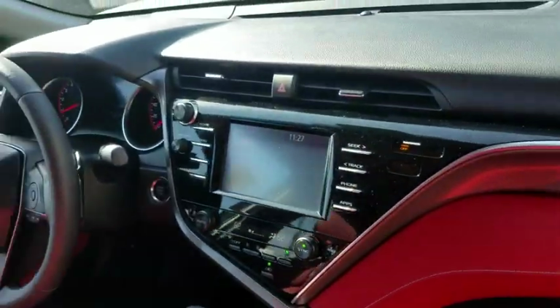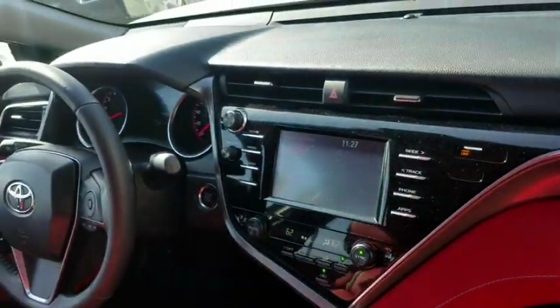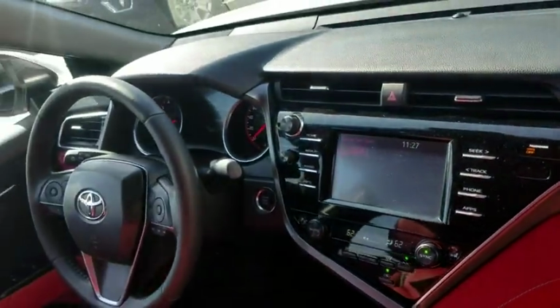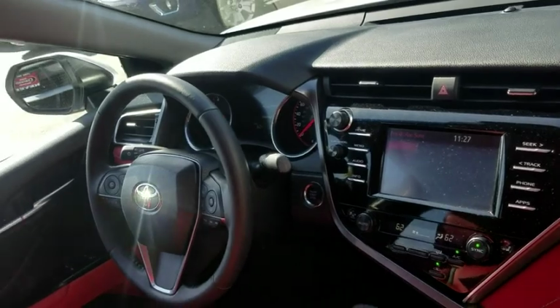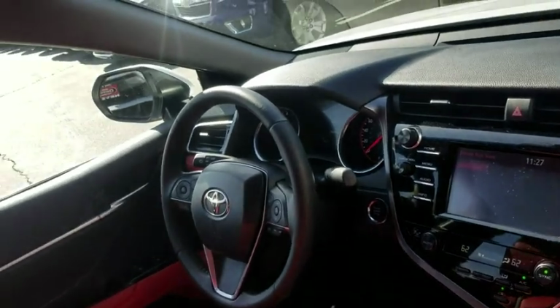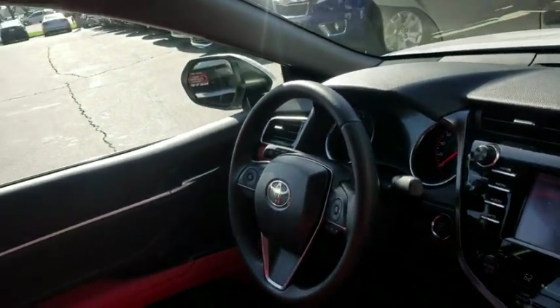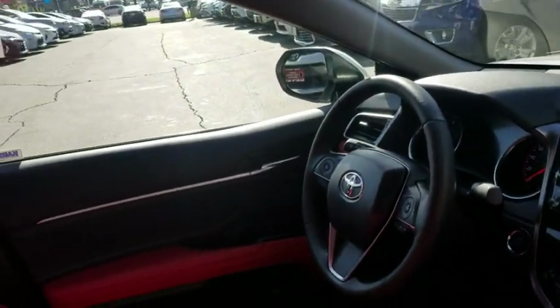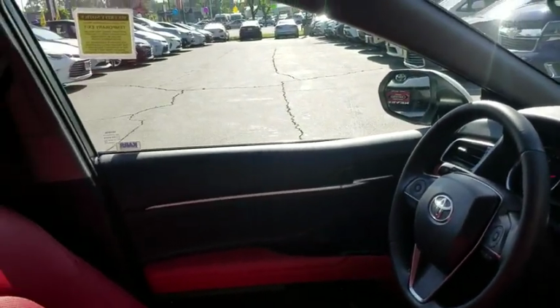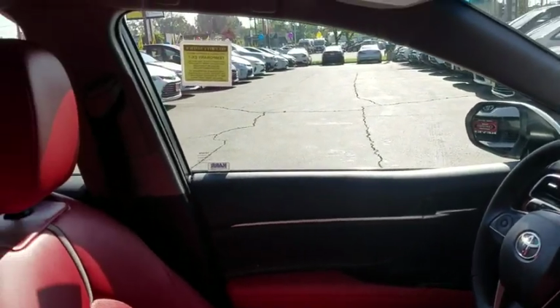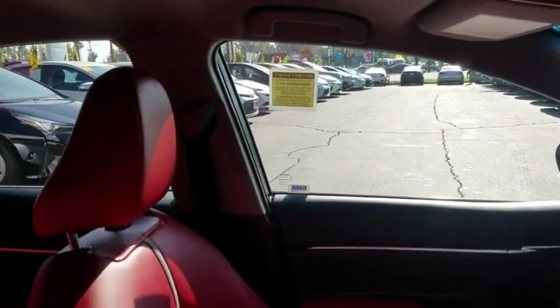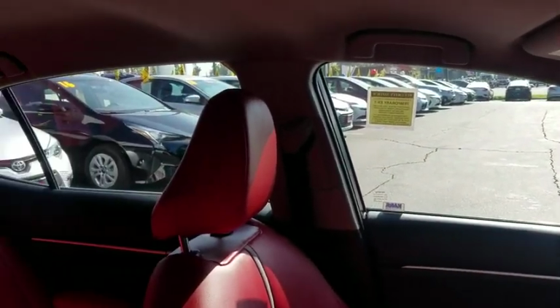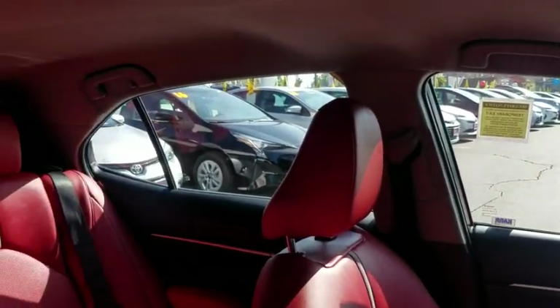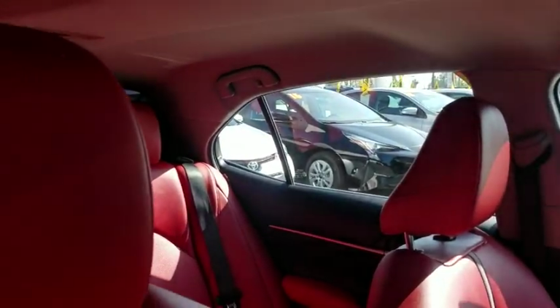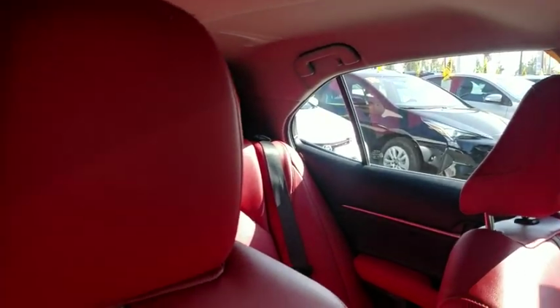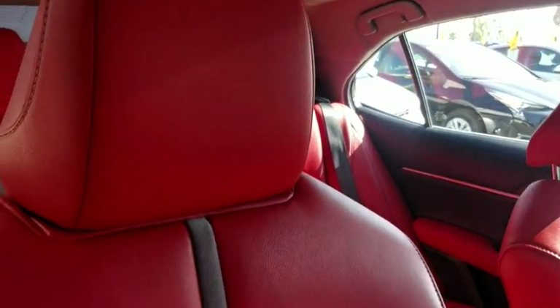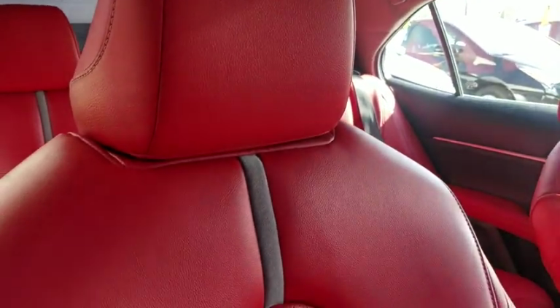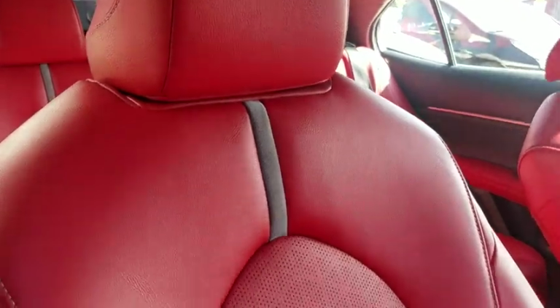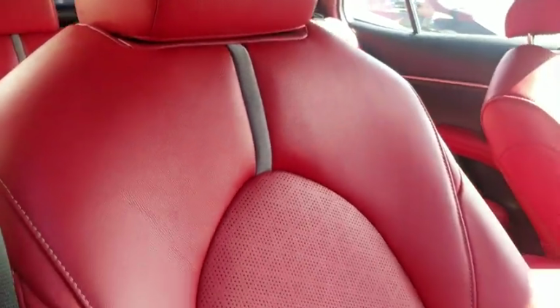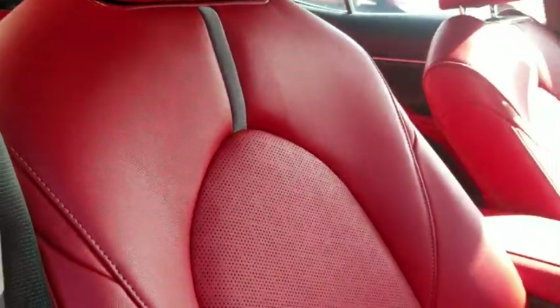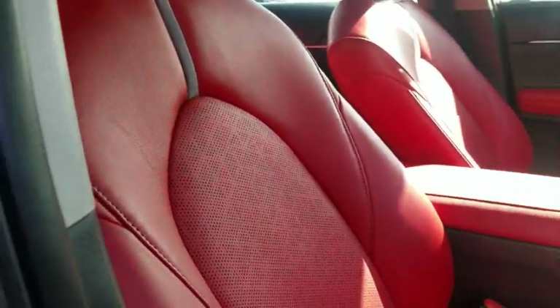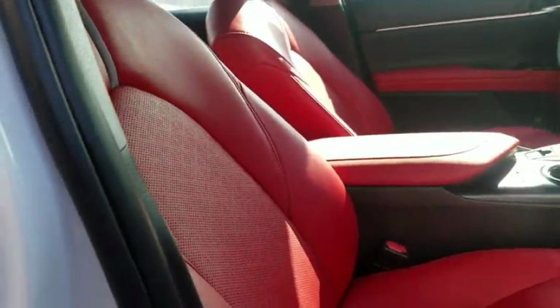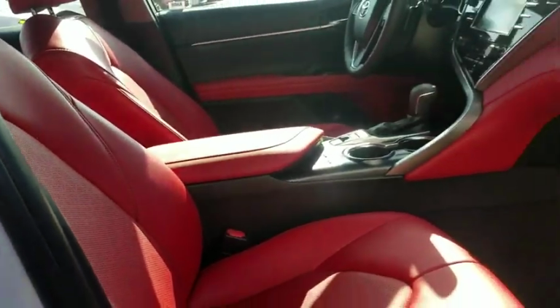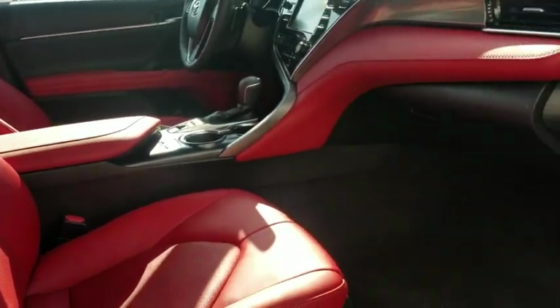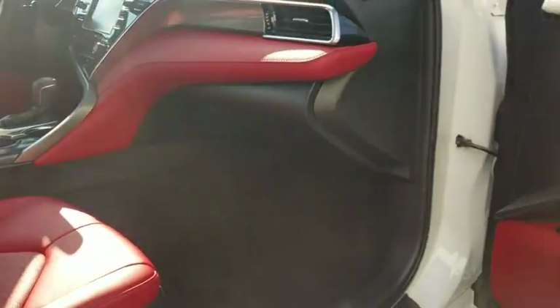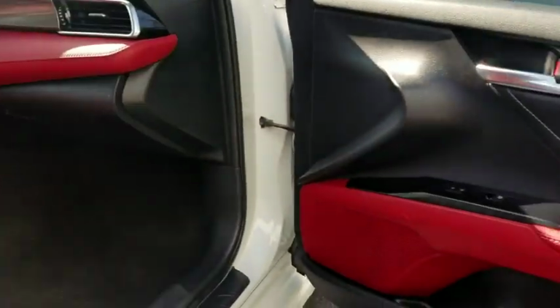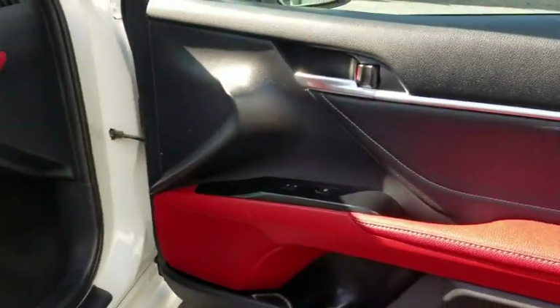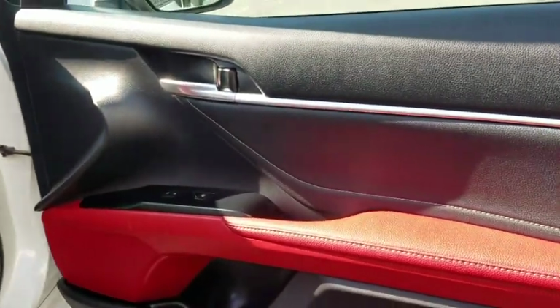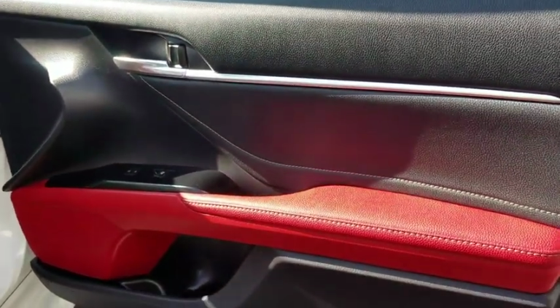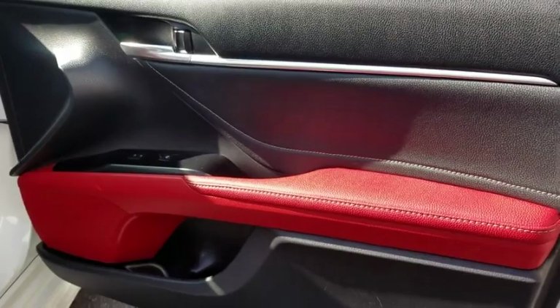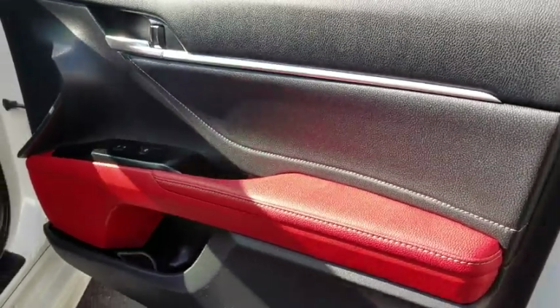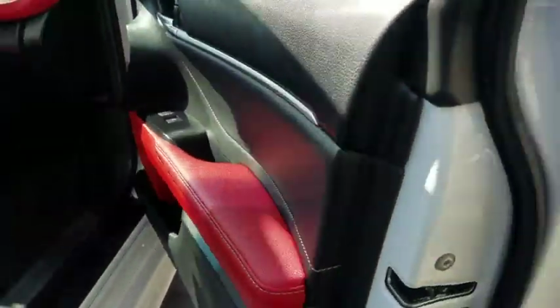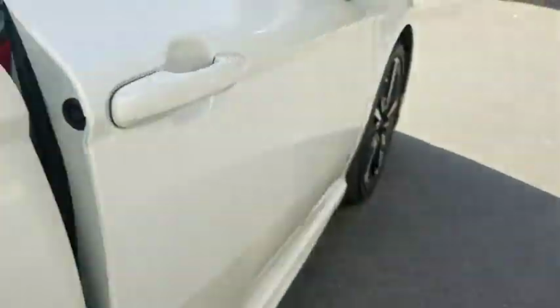Bluetooth, leather-wrapped steering wheel, power steering, adjustable steering wheel, aluminum wheels, four-wheel disc brakes, auto-dimming rear view mirror, keyless start, cruise control, universal garage door opener, and front wheel drive.